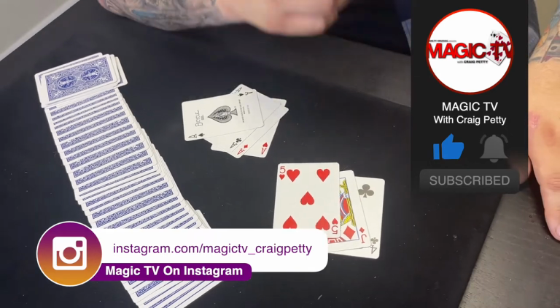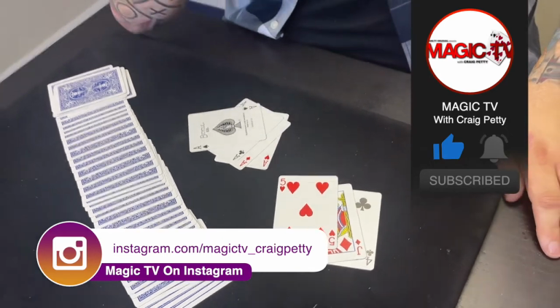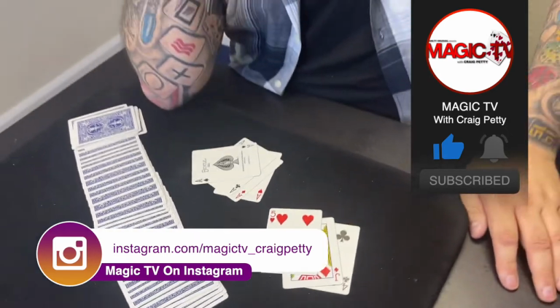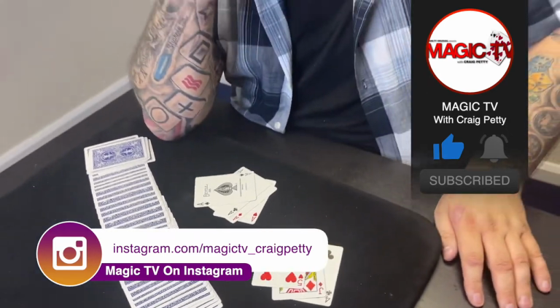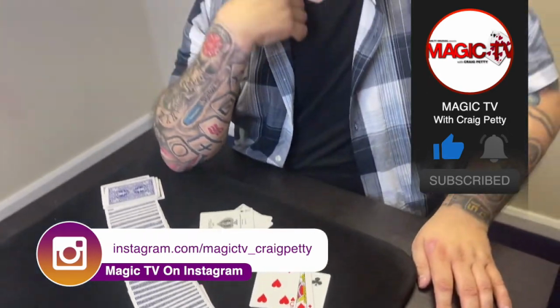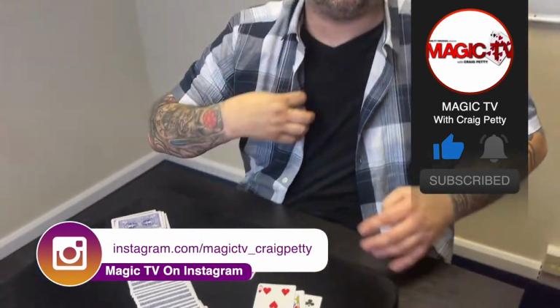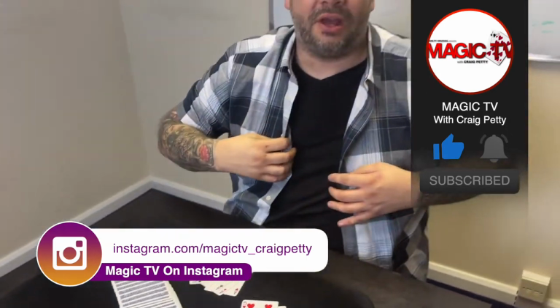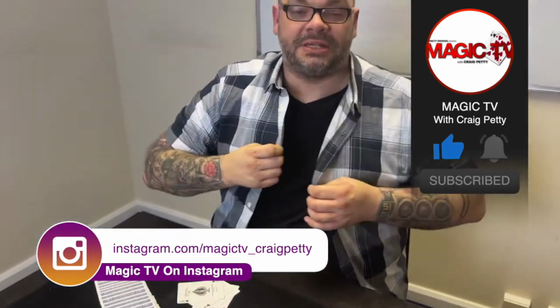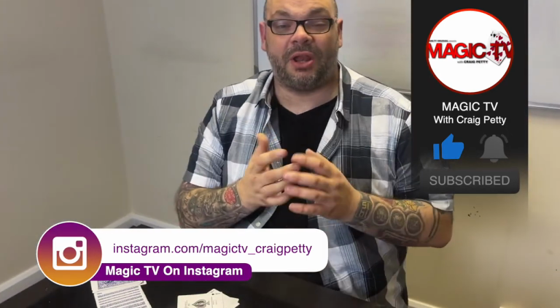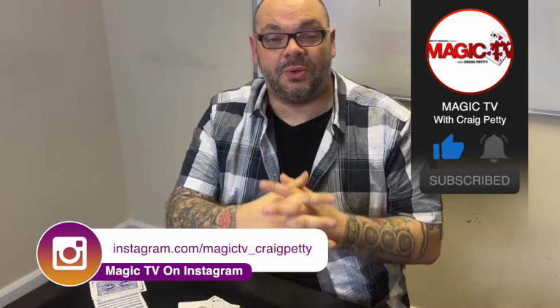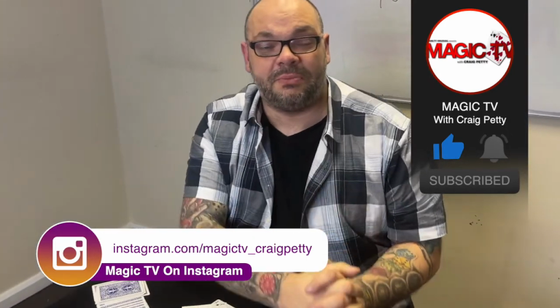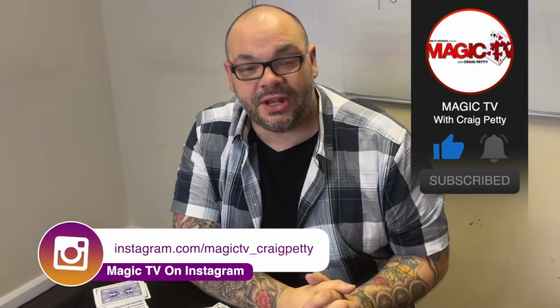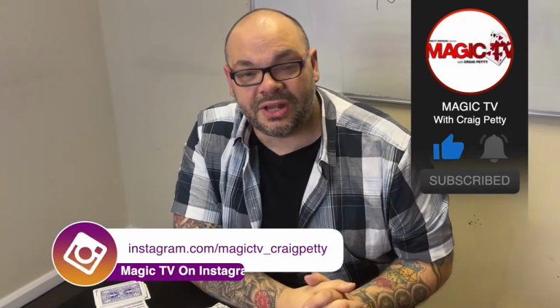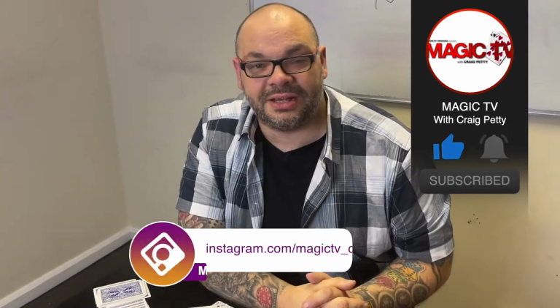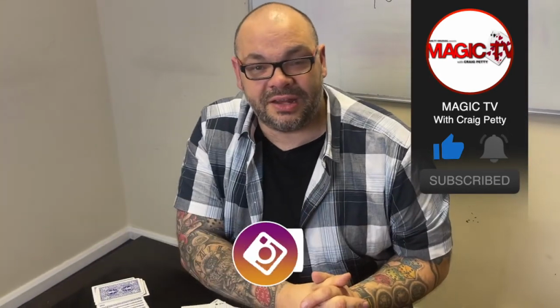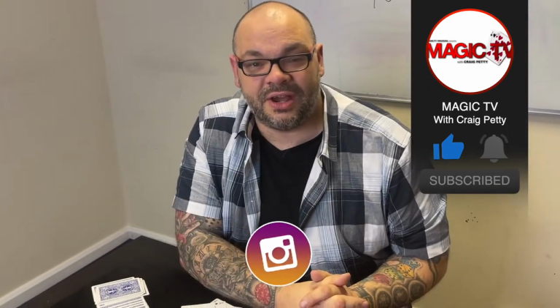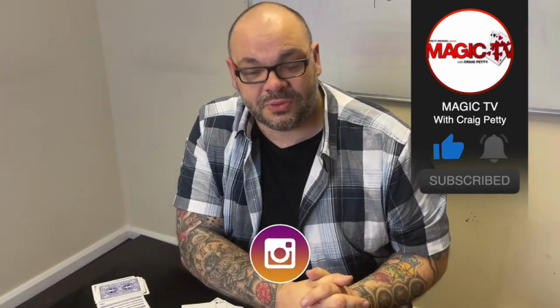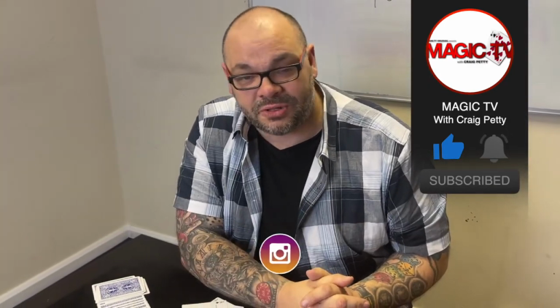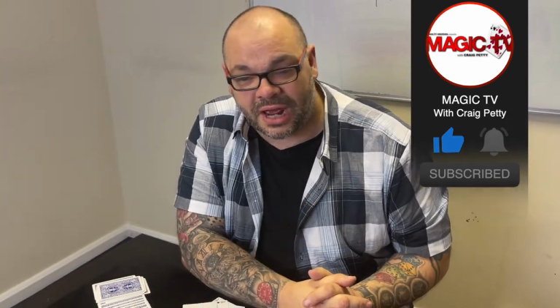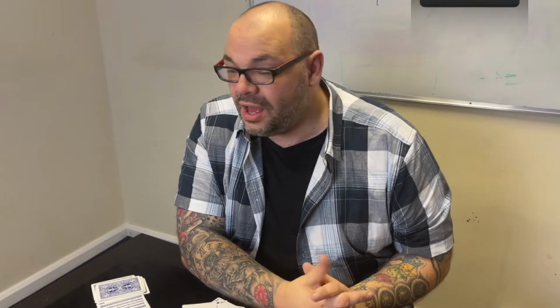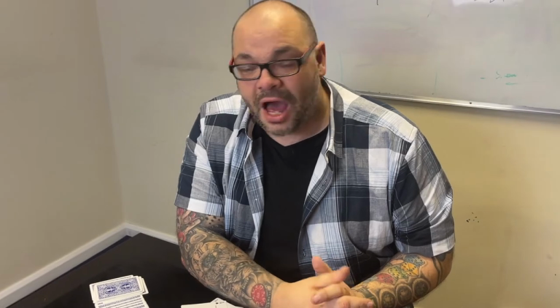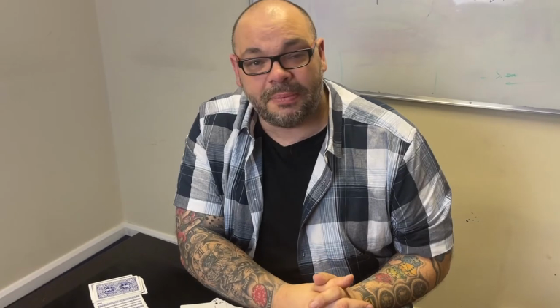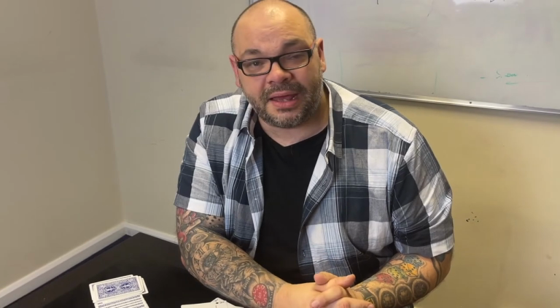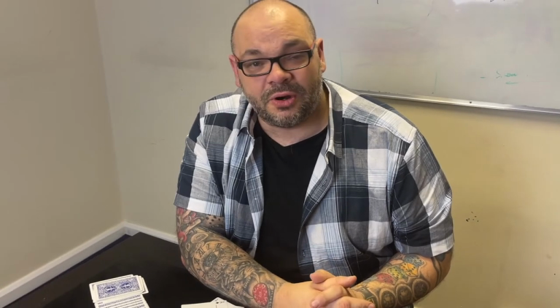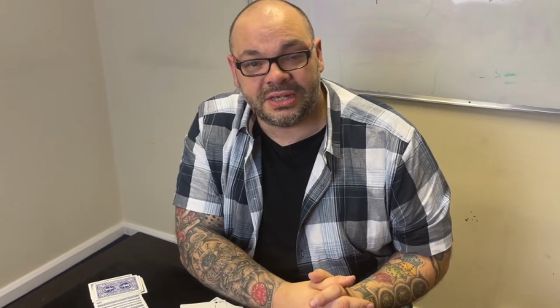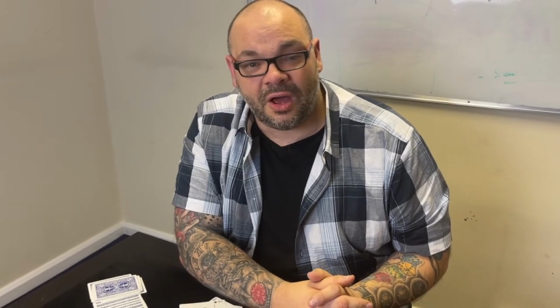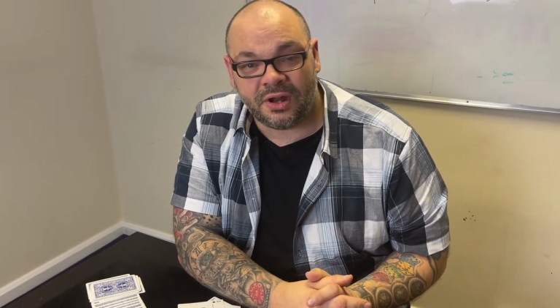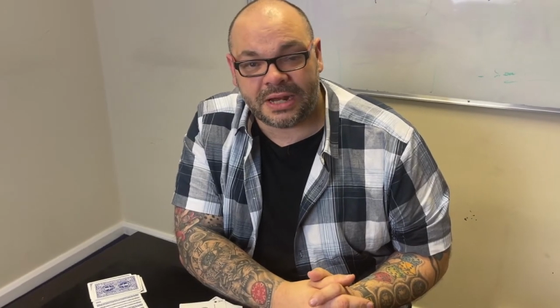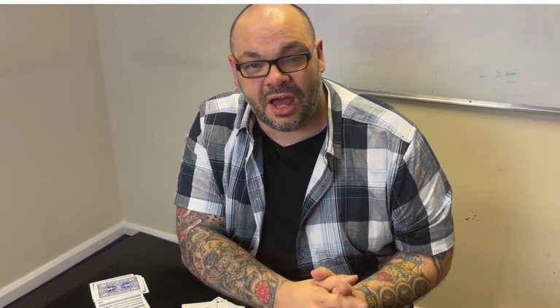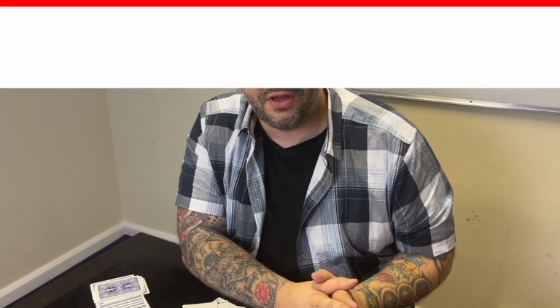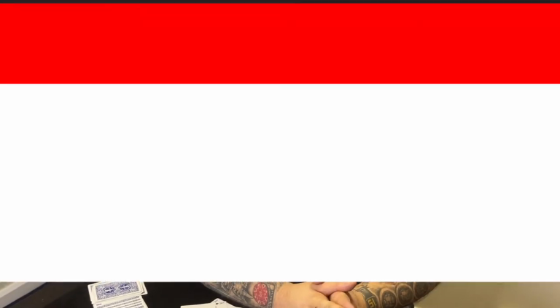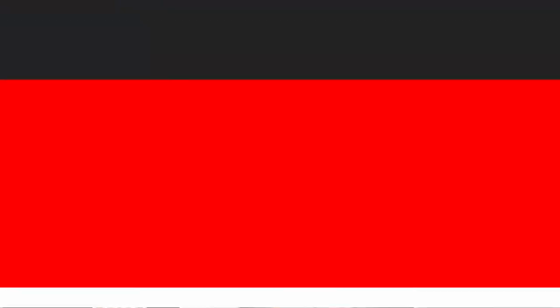So there you go, guys. Let me know what you think in the comments down below. You want to see more videos like this? Like the video, subscribe to the channel. I'll be back again tomorrow at six o'clock with another Magic Live. I'll see you.